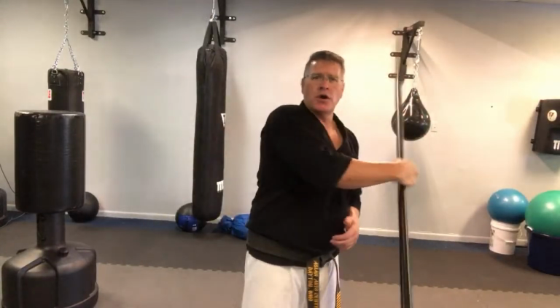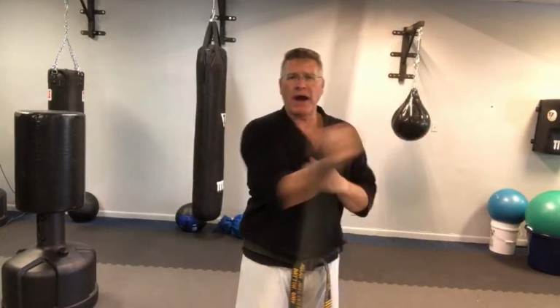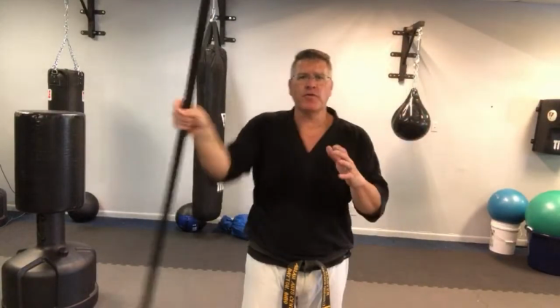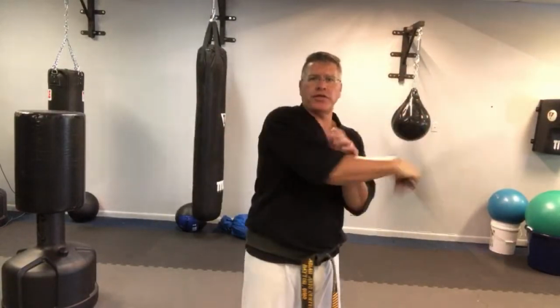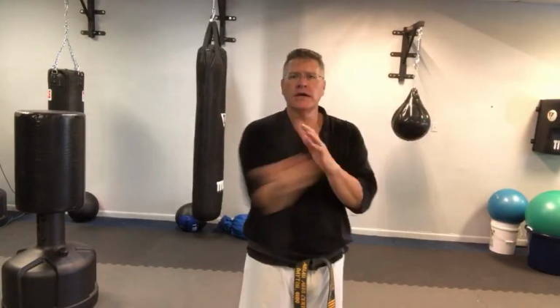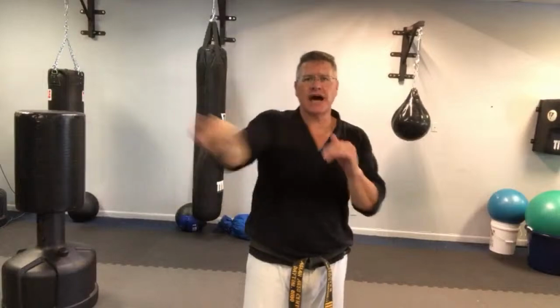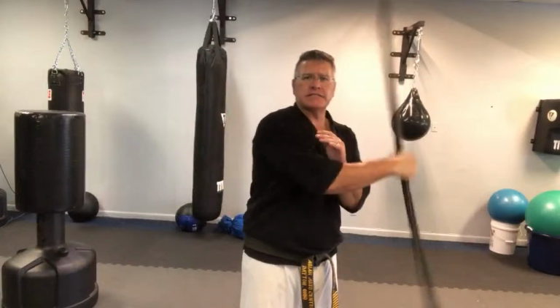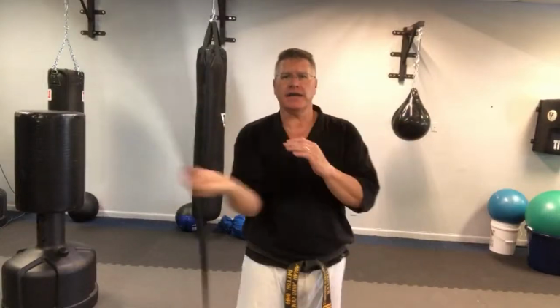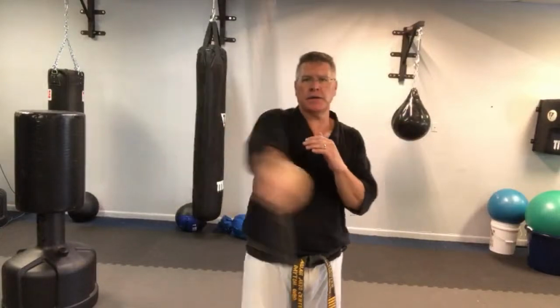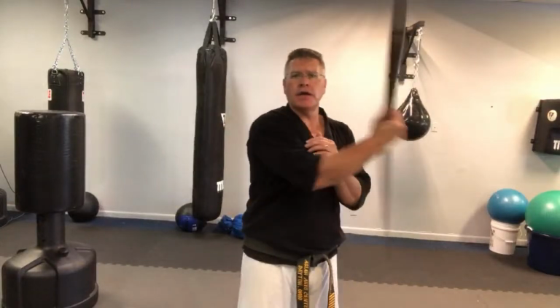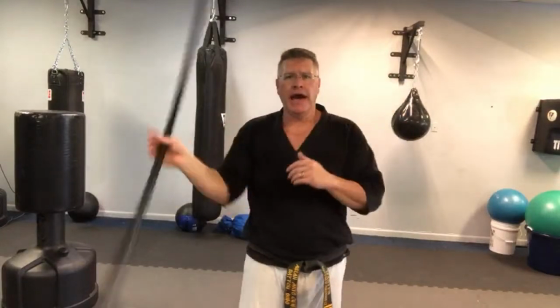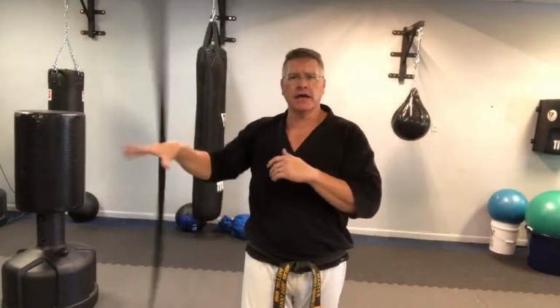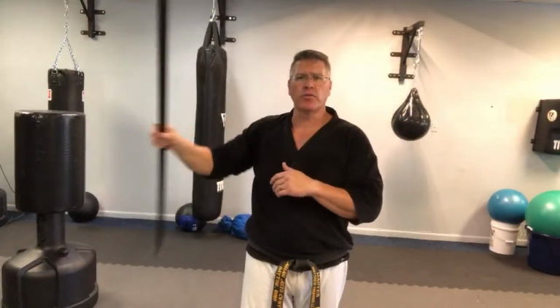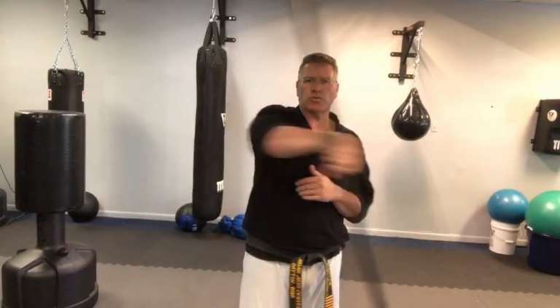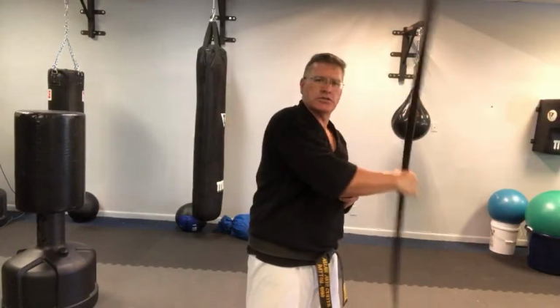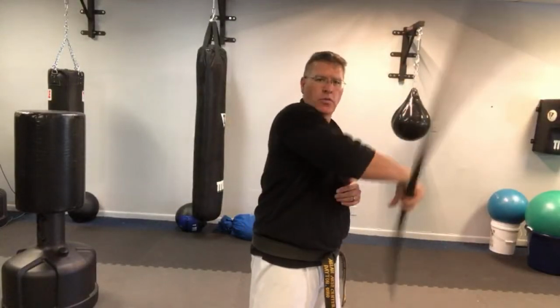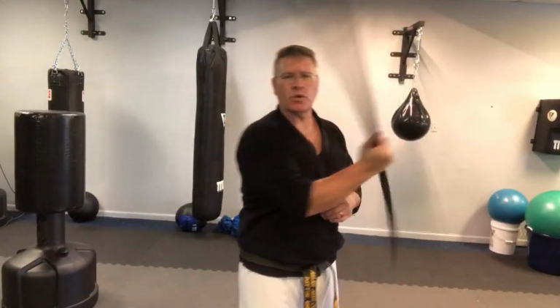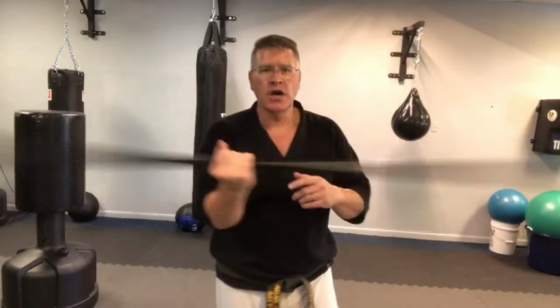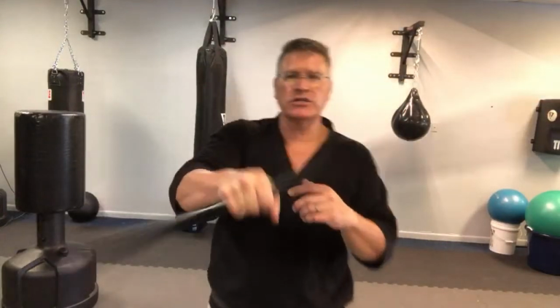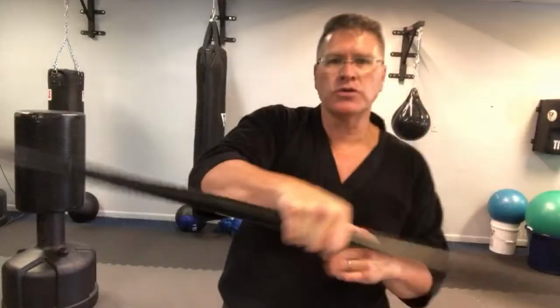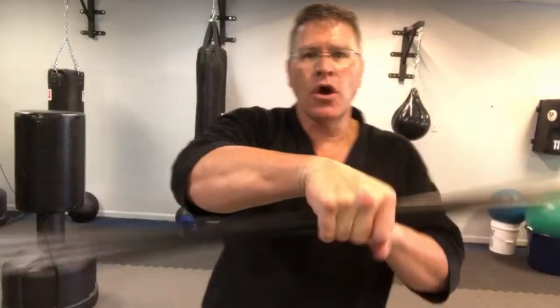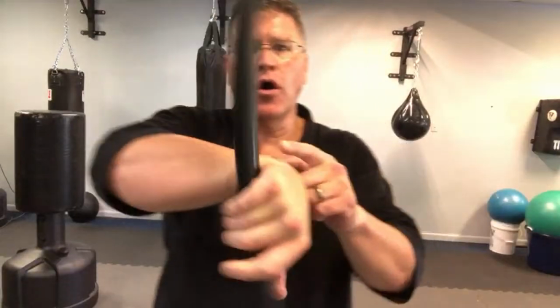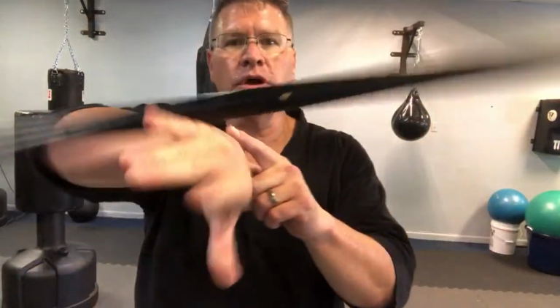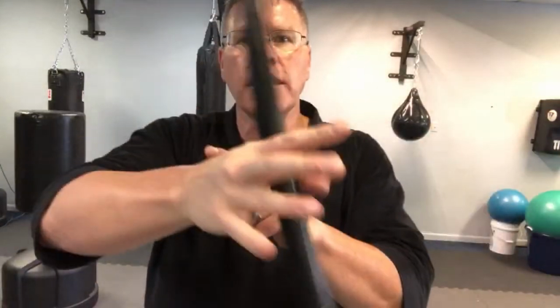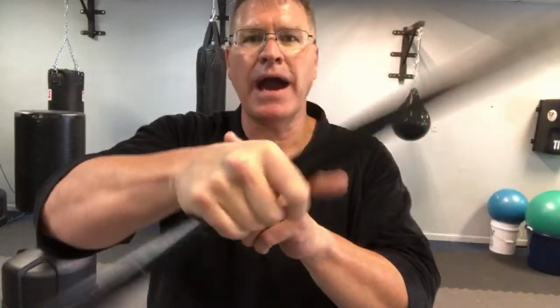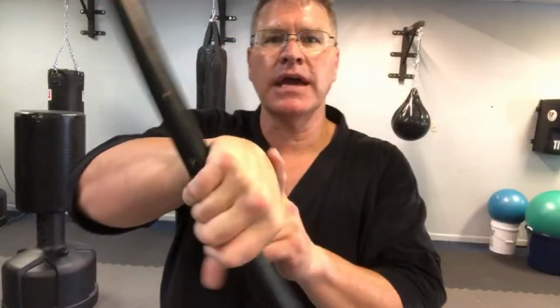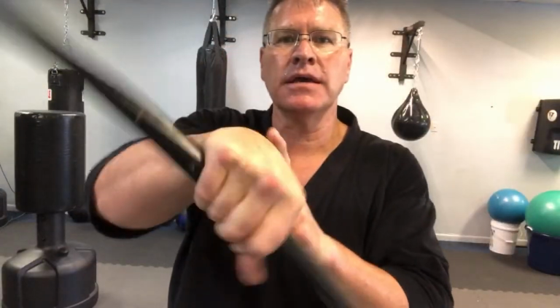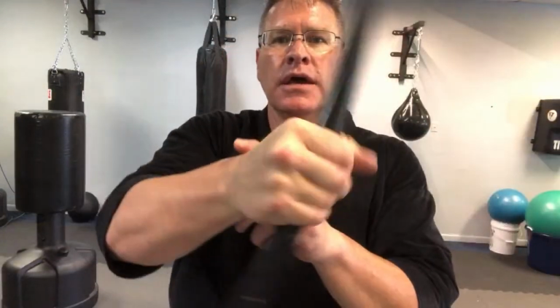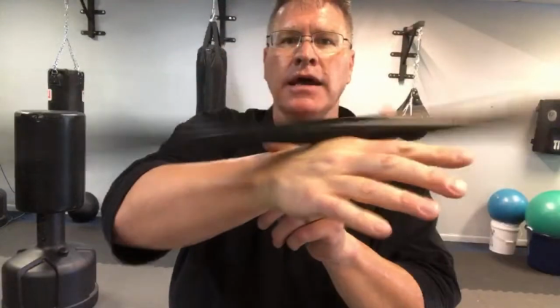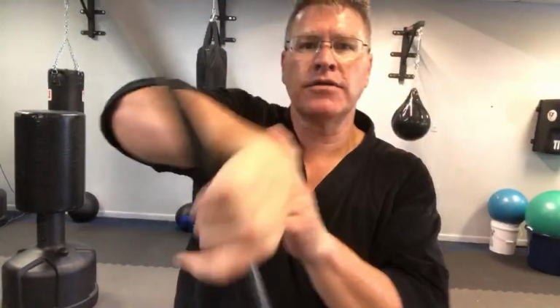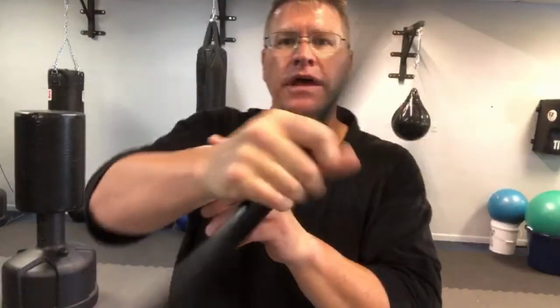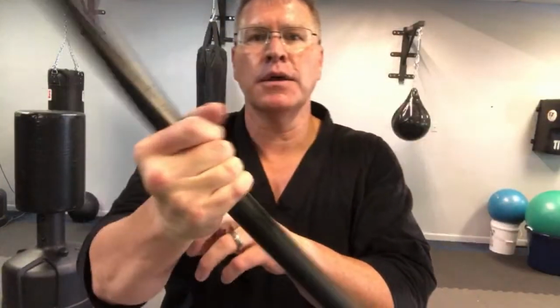Go back and forth, side to side, and add in a couple of wrist rolls. The wrist rolls are over the back of the hand and the front of the hand.